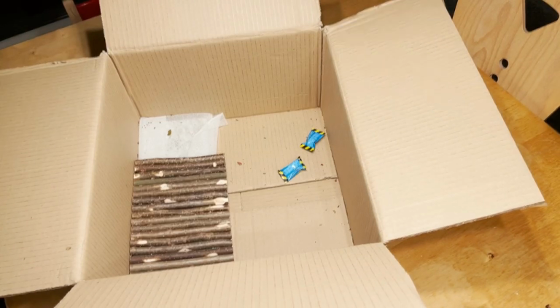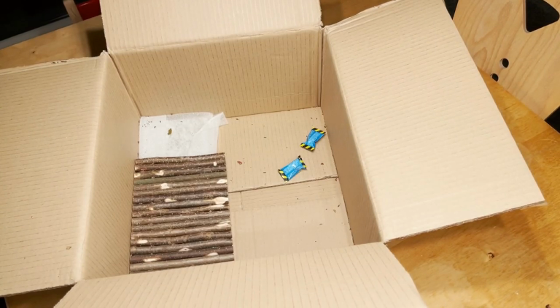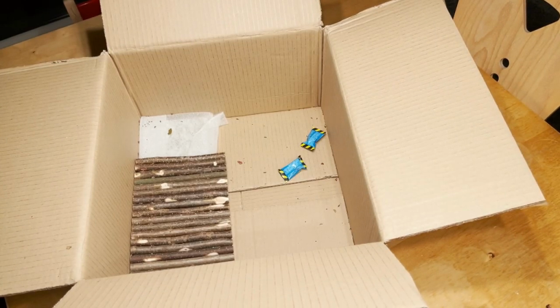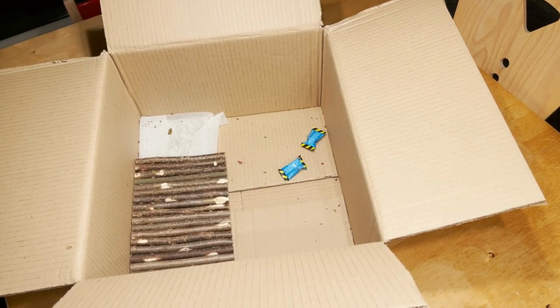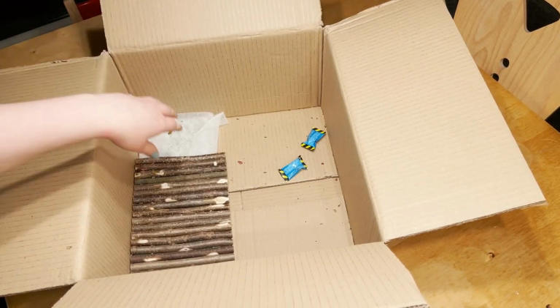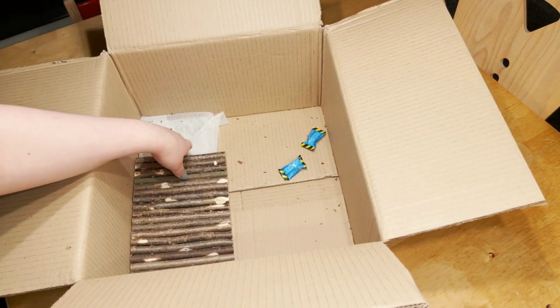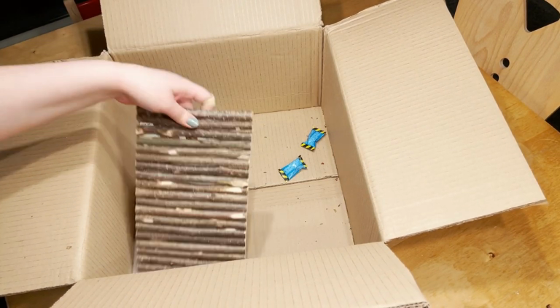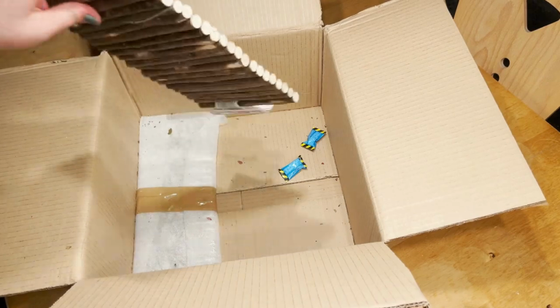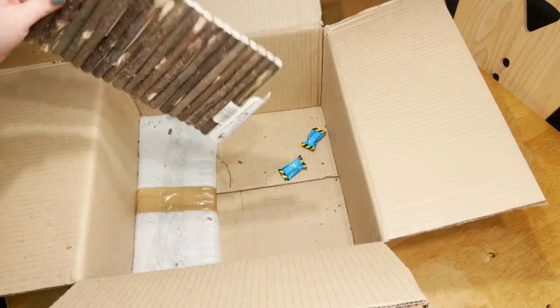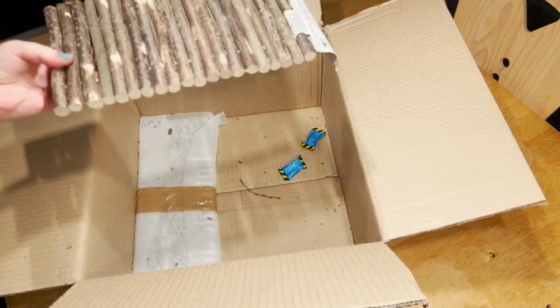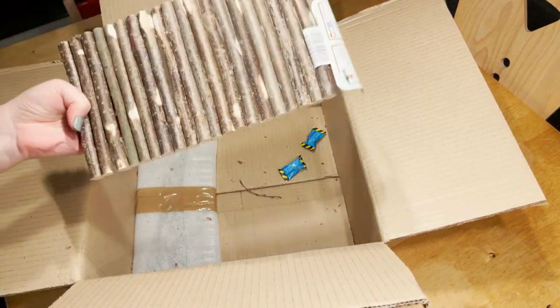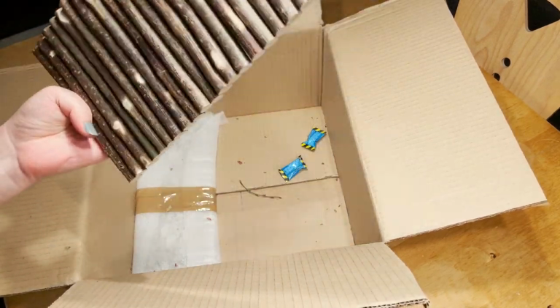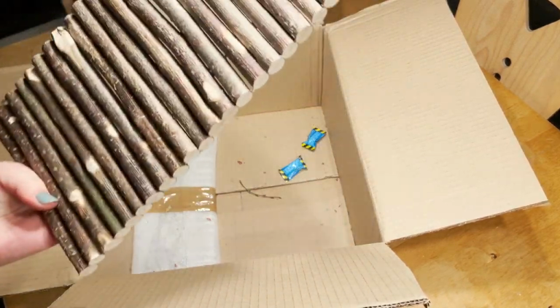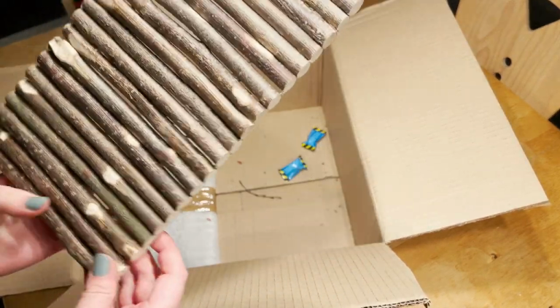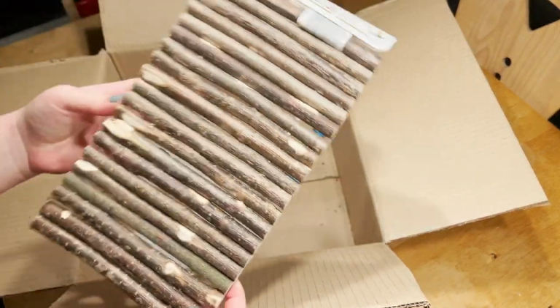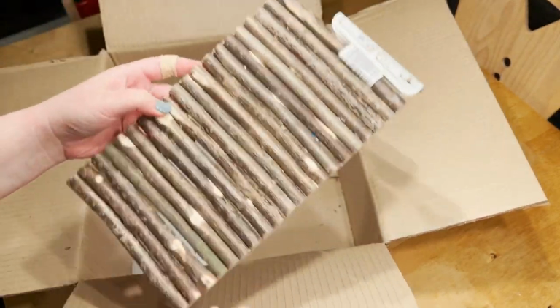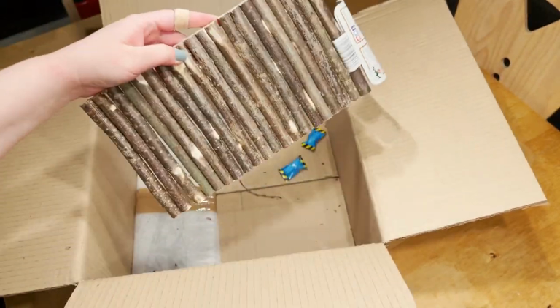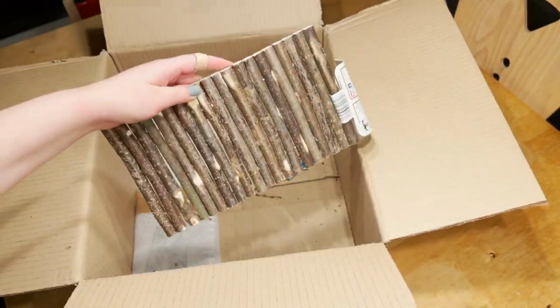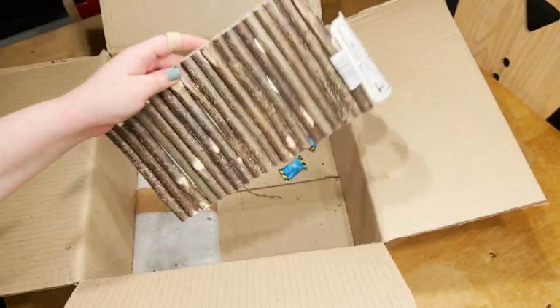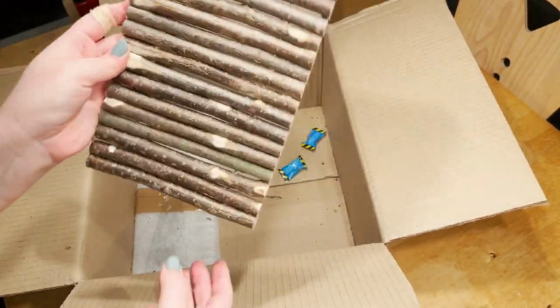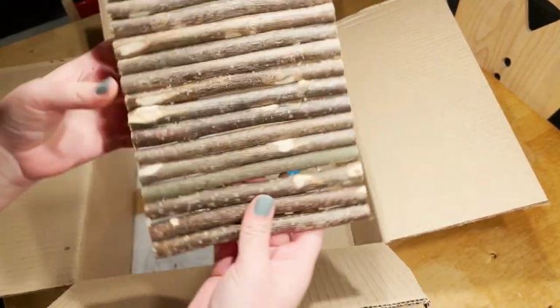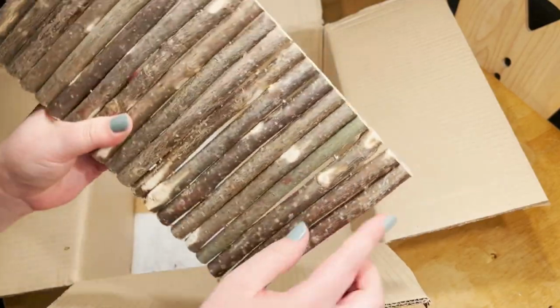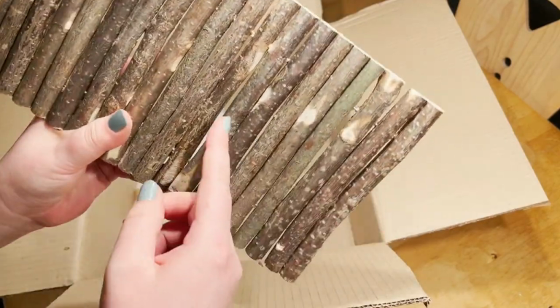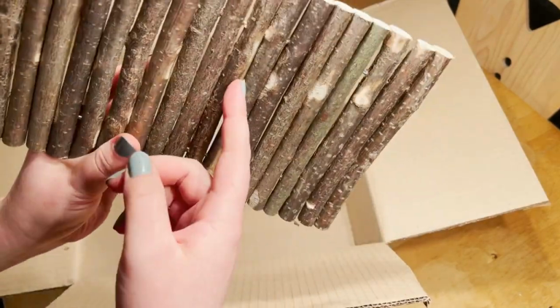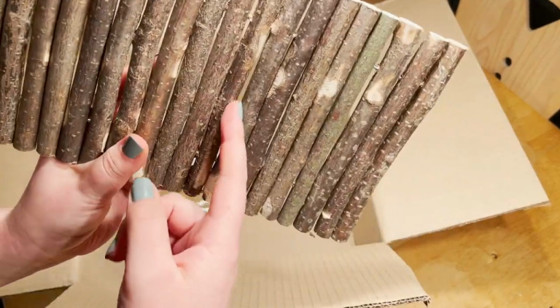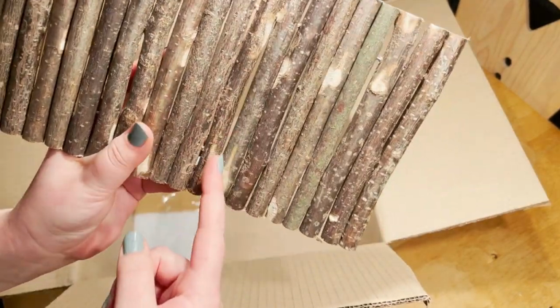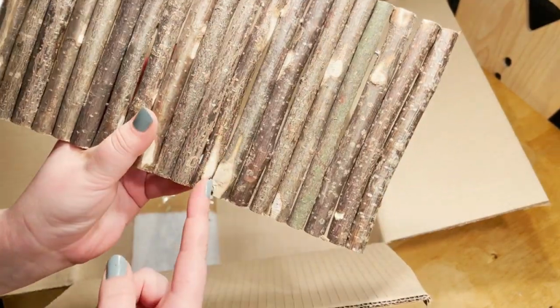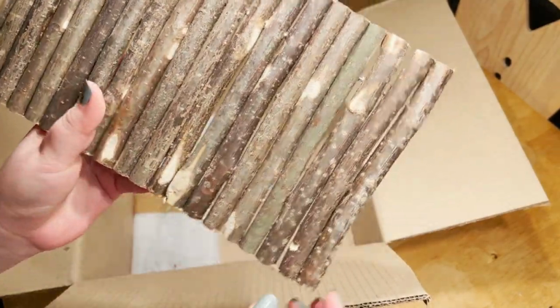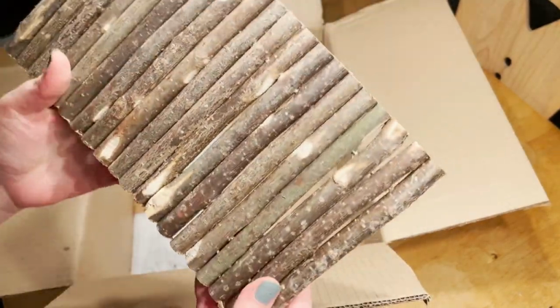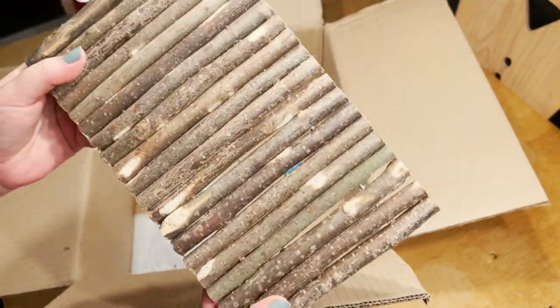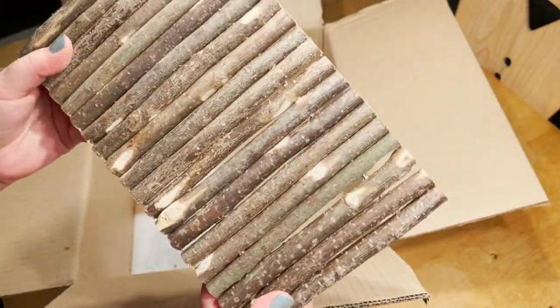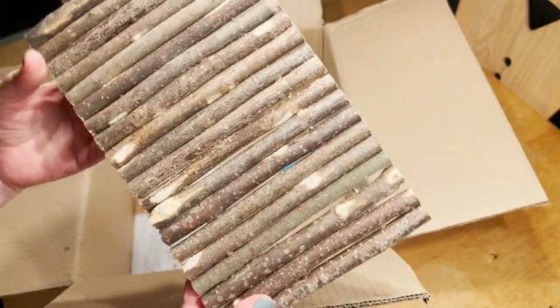Then I got this little bendy bridge. I will of course close all of the small gaps with glue and moss, so no little paws can get hurt there.